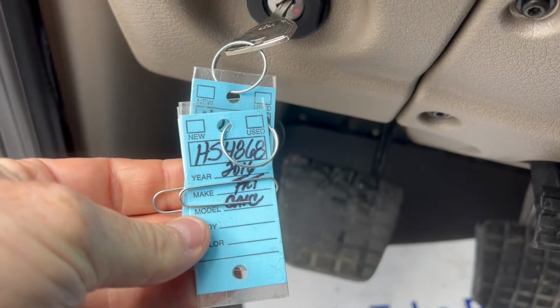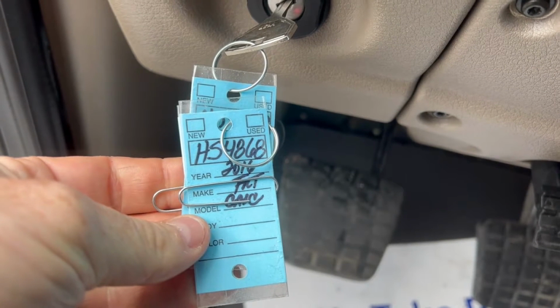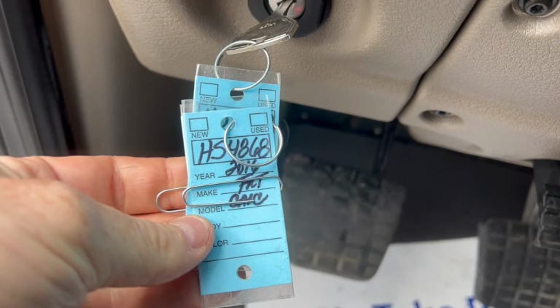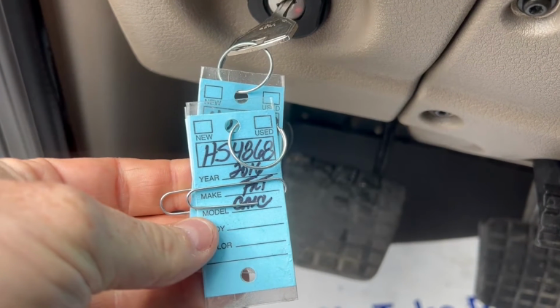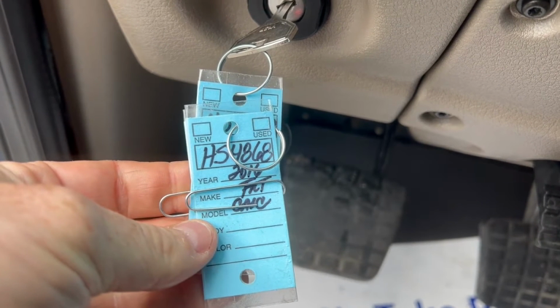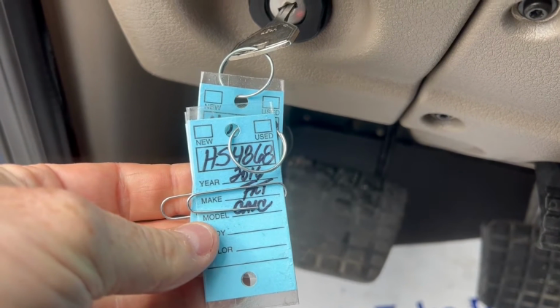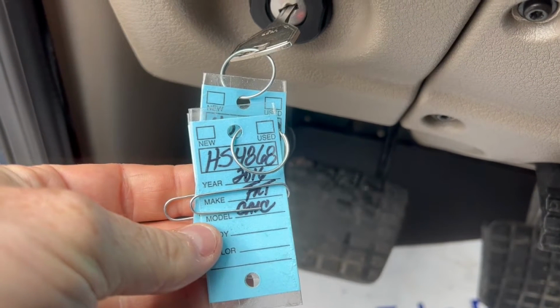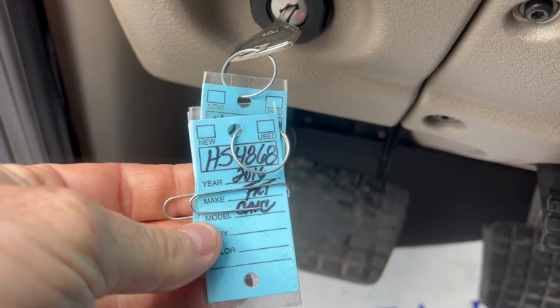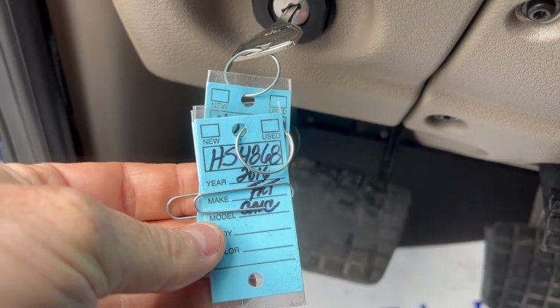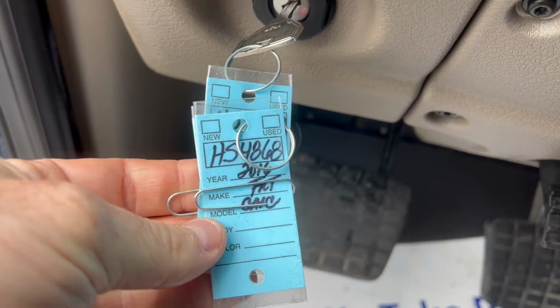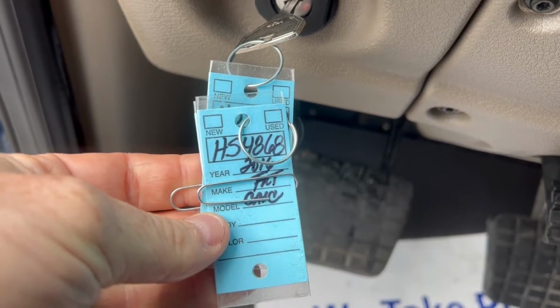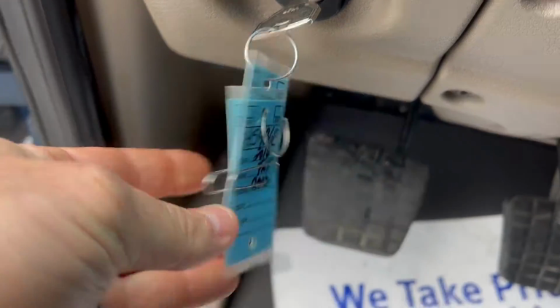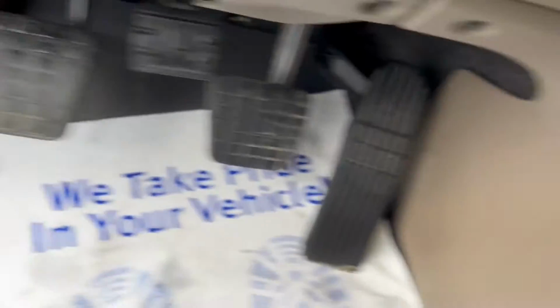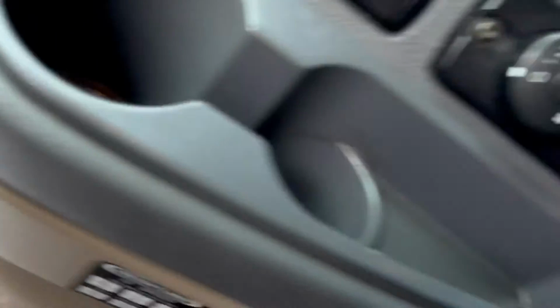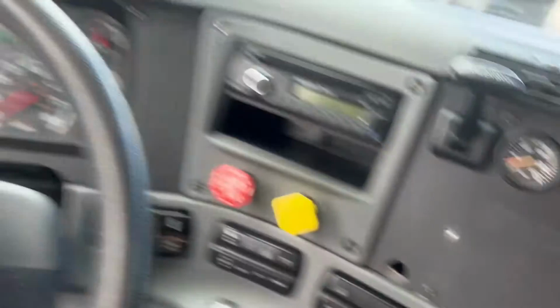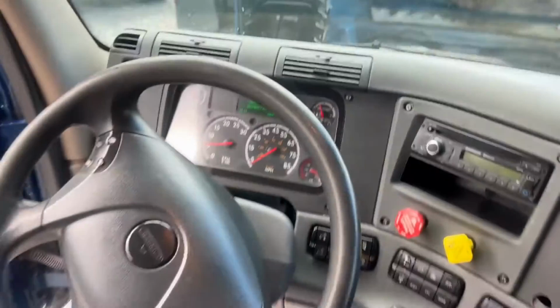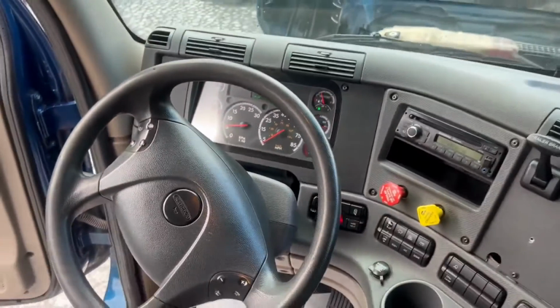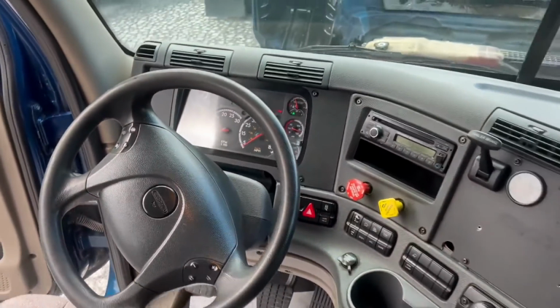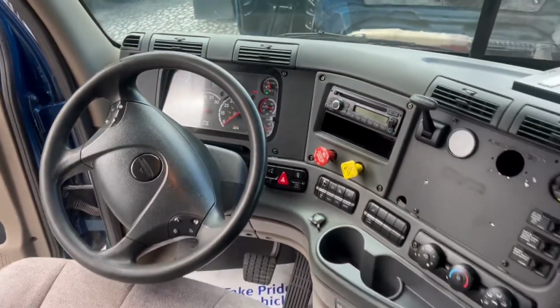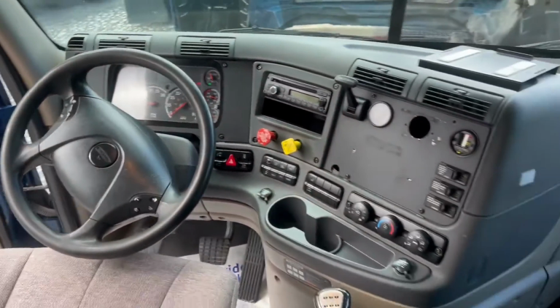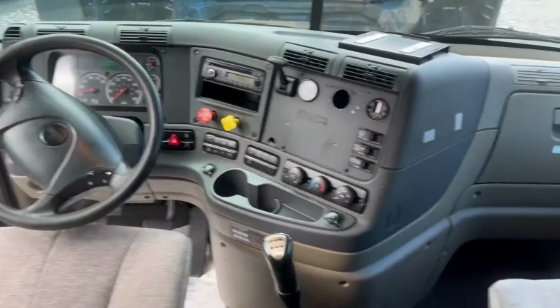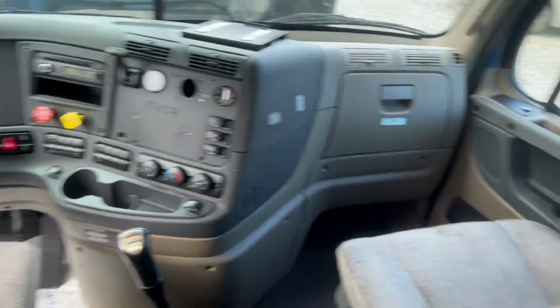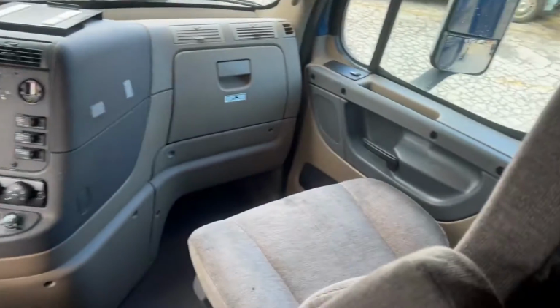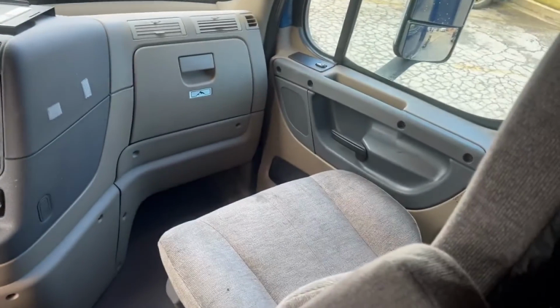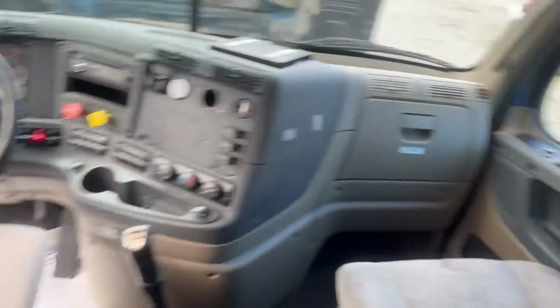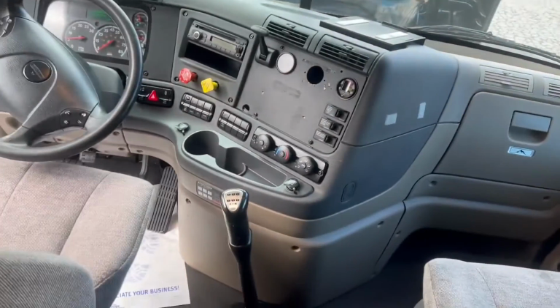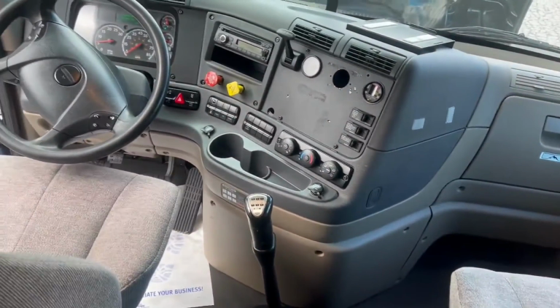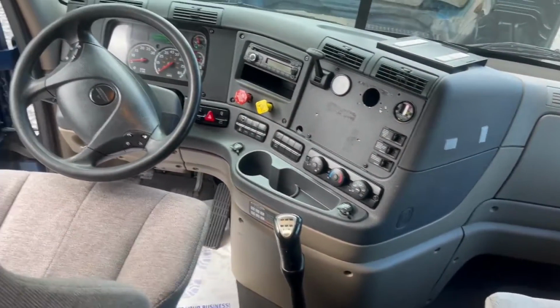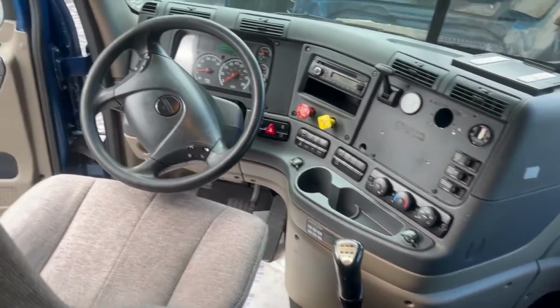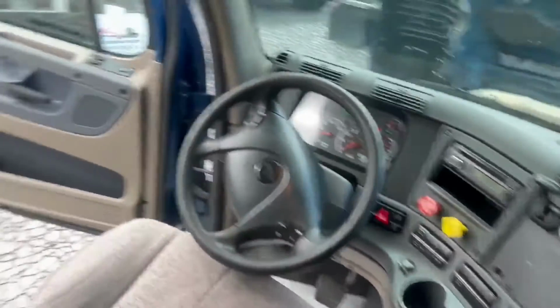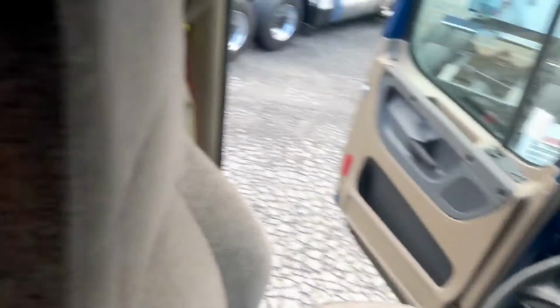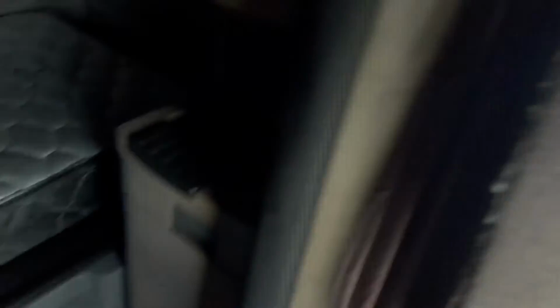Hey guys, today is March 31st. We're doing a video of HS4868, a 2016 Cascadia with Cummins ISX 425 horsepower, manual 10-speed transmission.